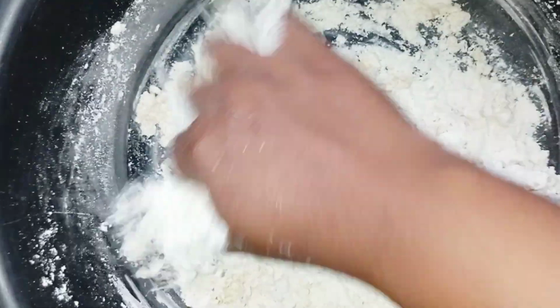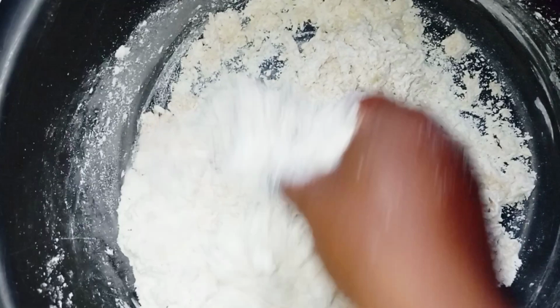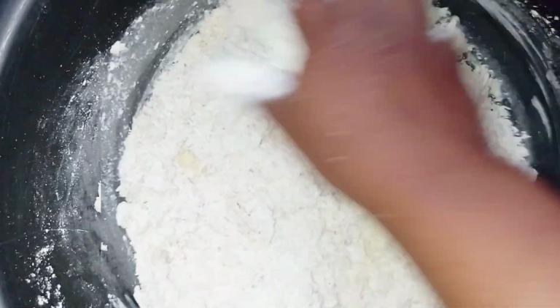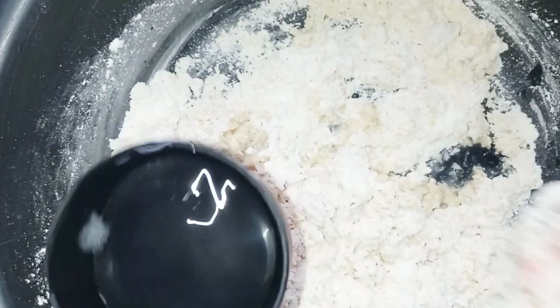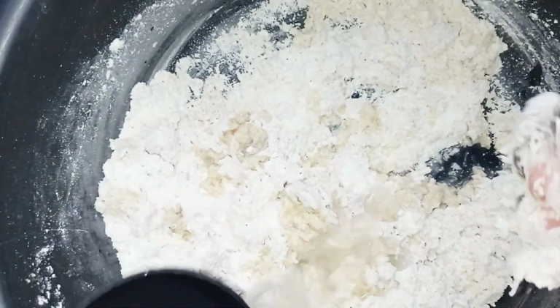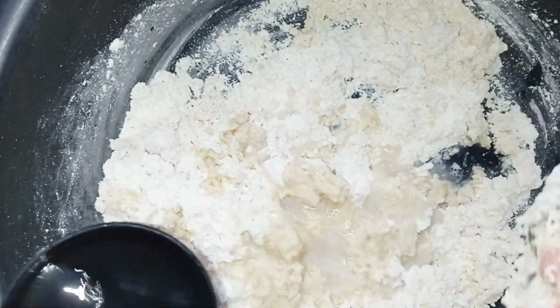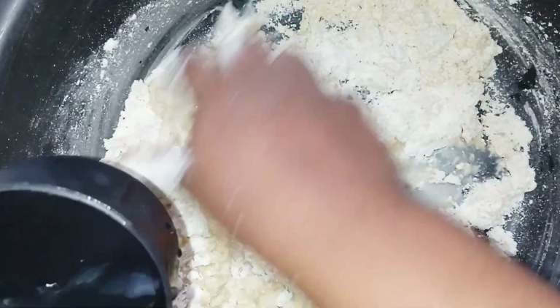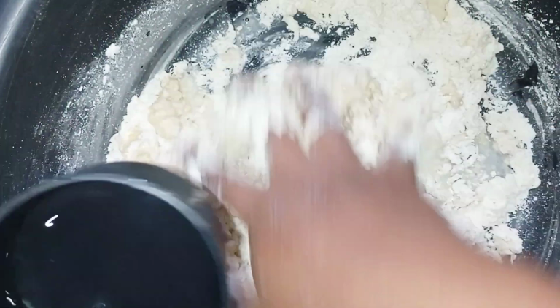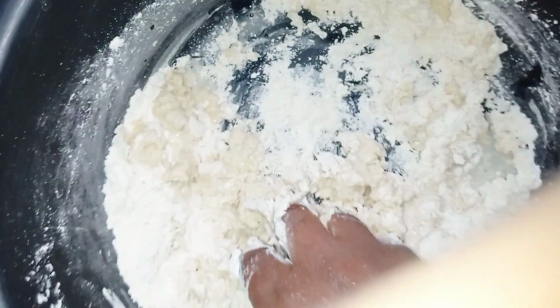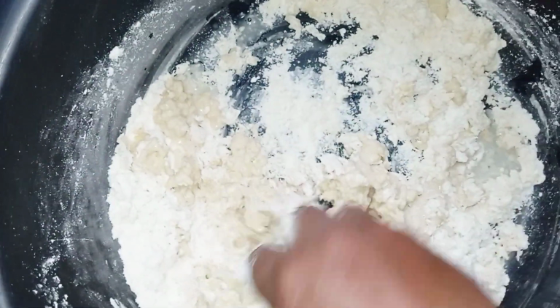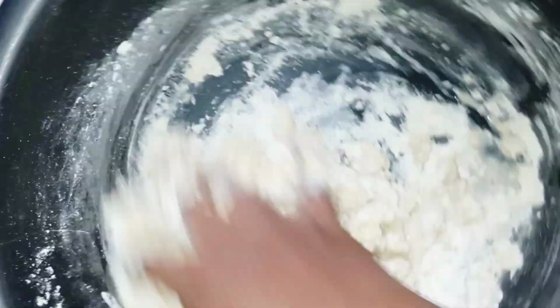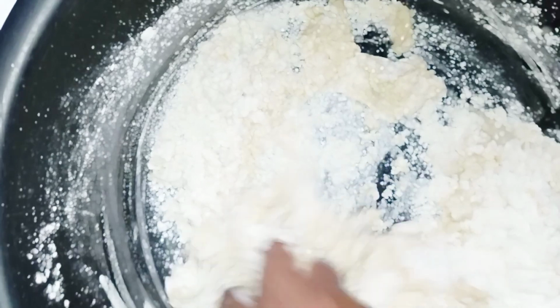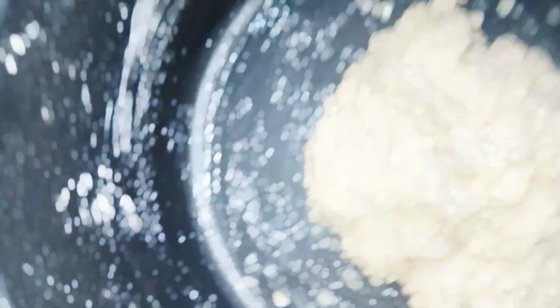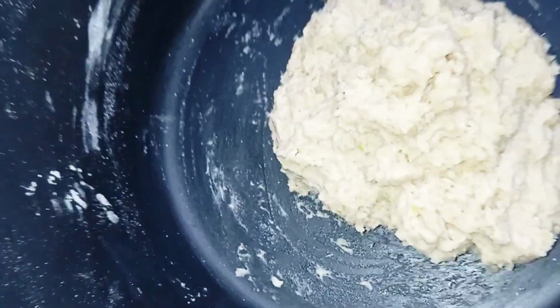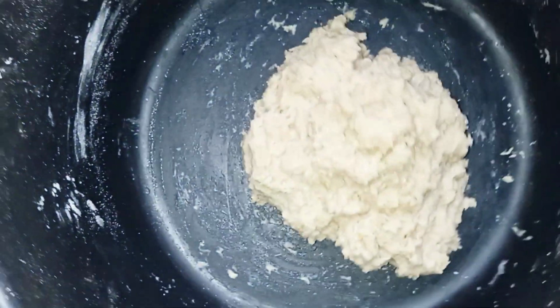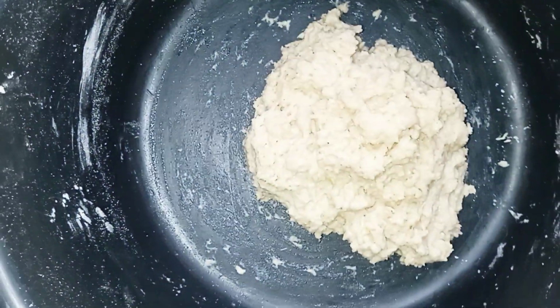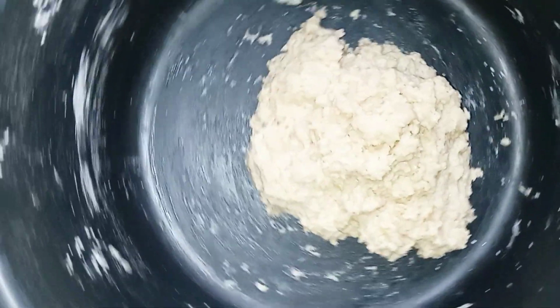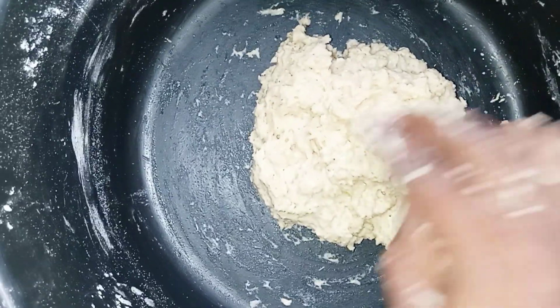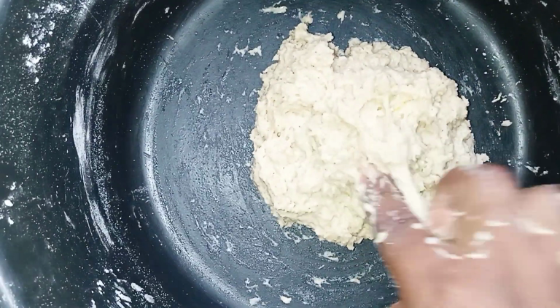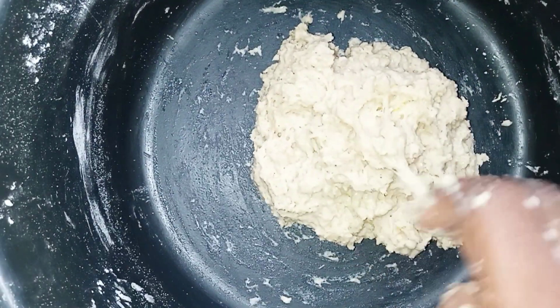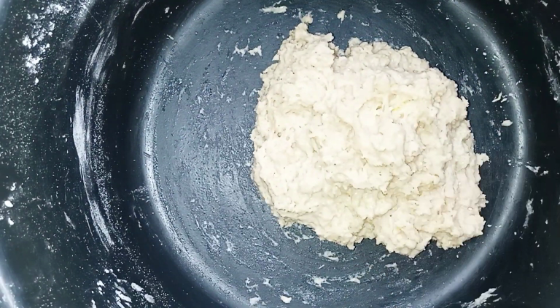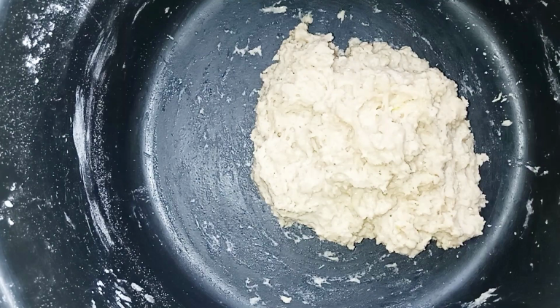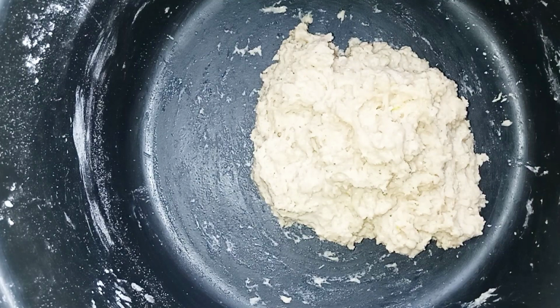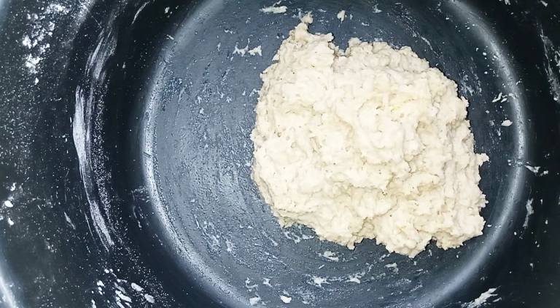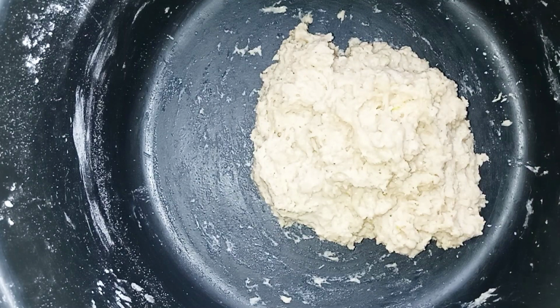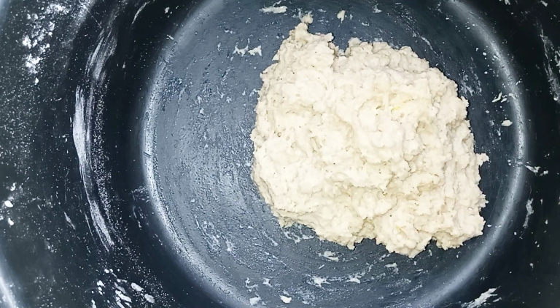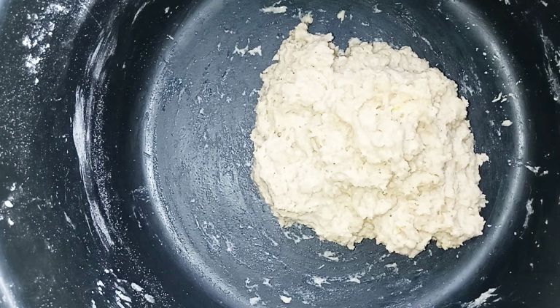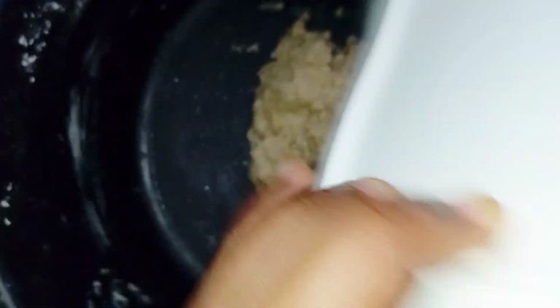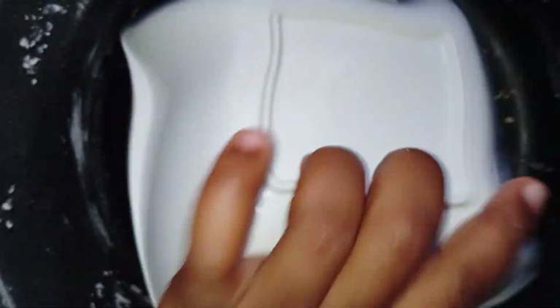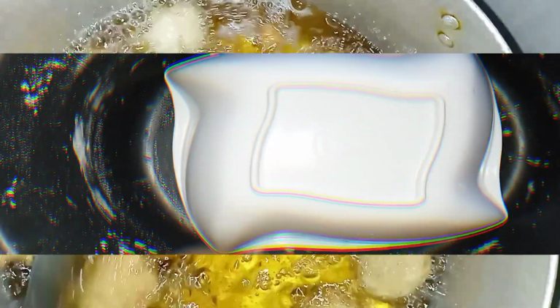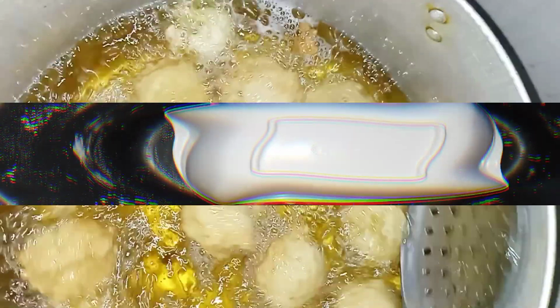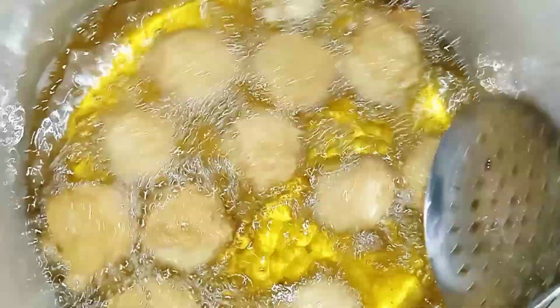I incorporated them together very well and mixed it up to form my dough with chilled water. The bones batter is ready and I covered it to rest for a few minutes.